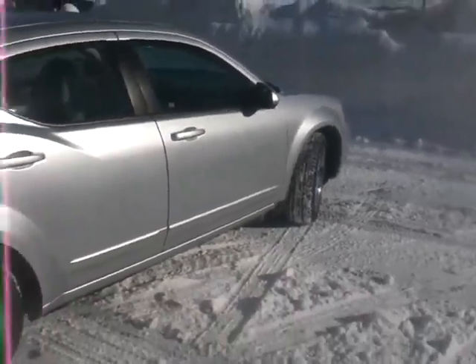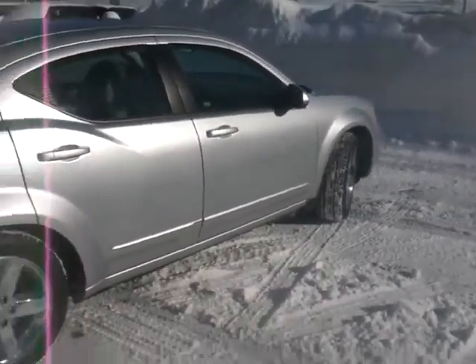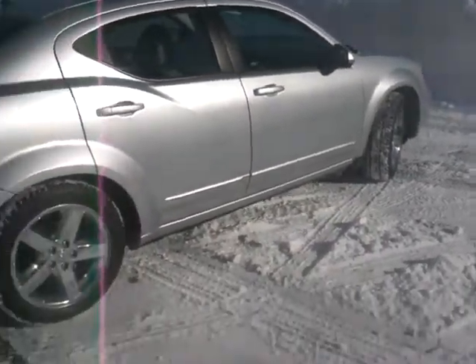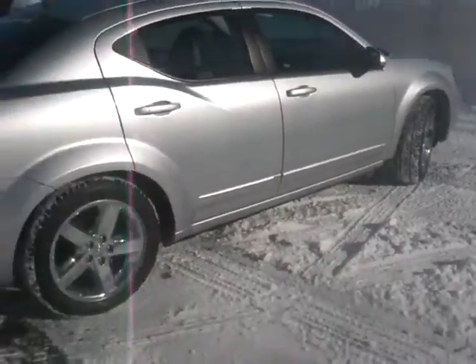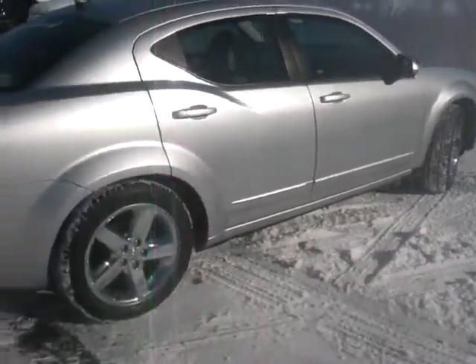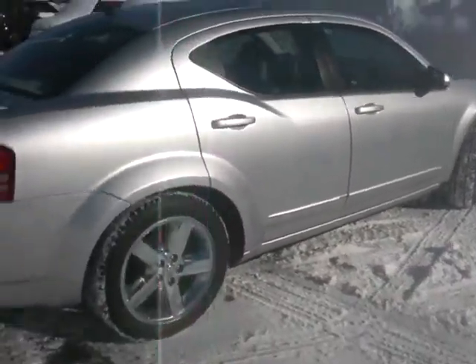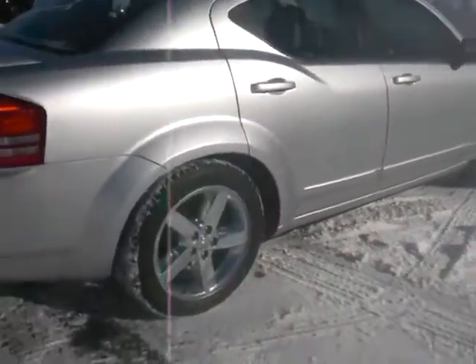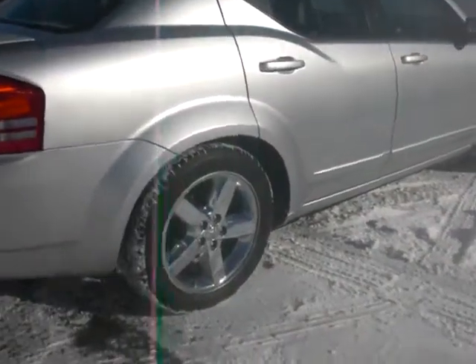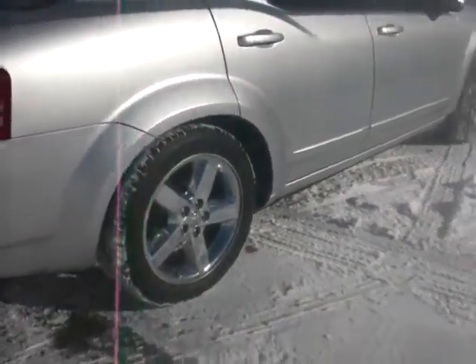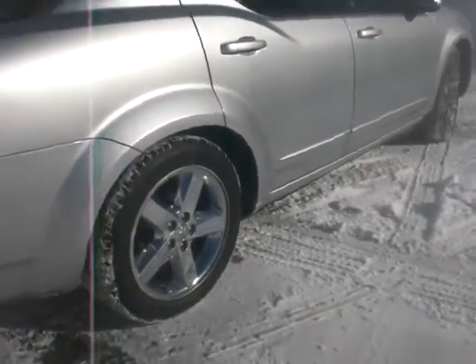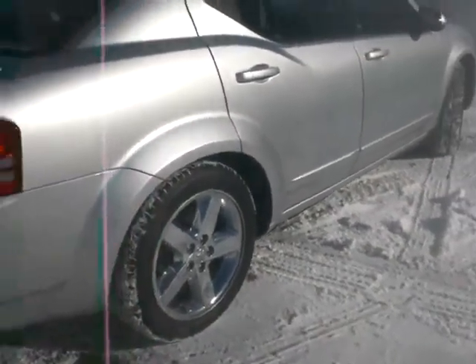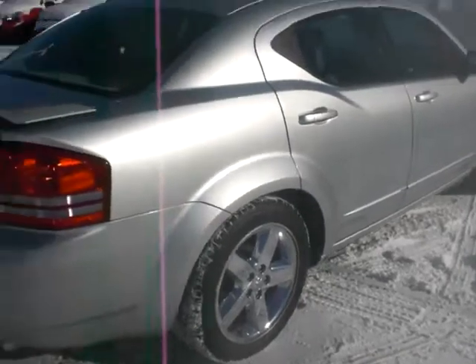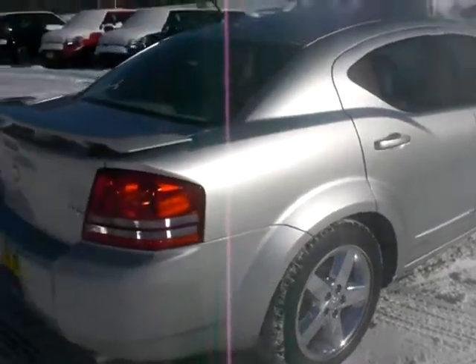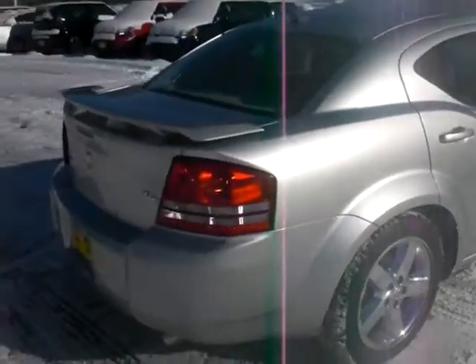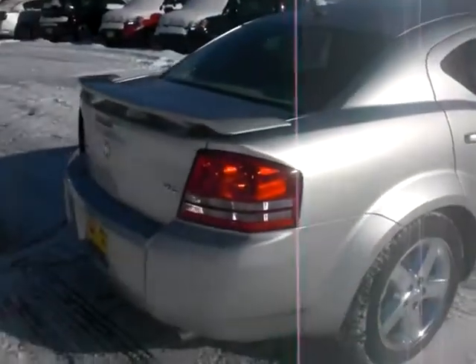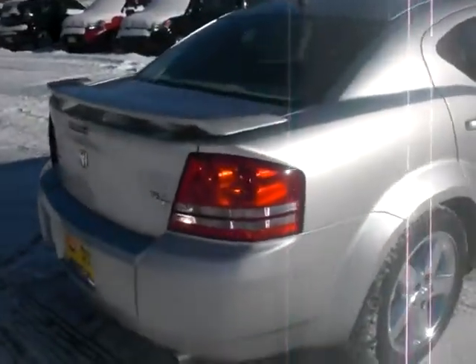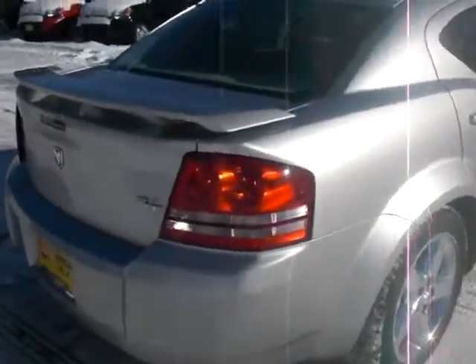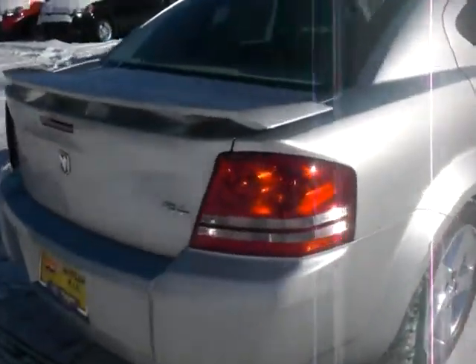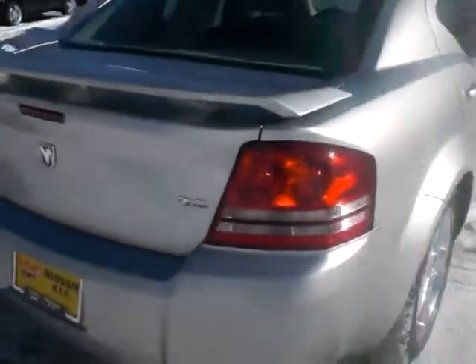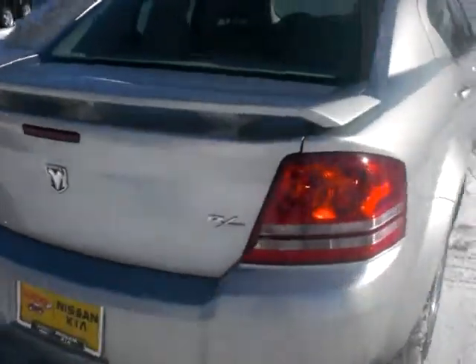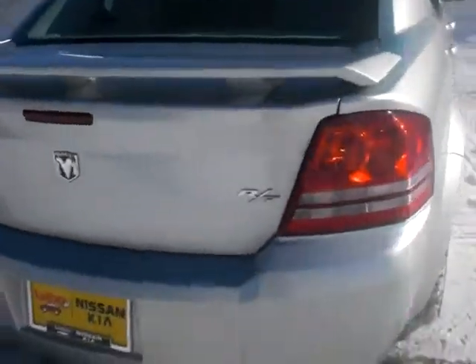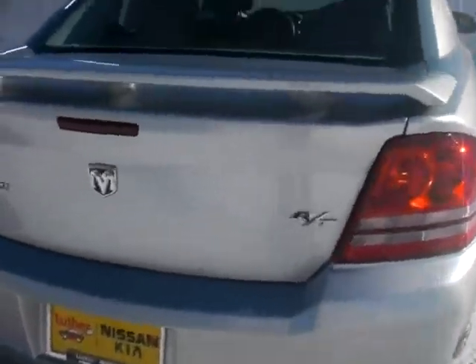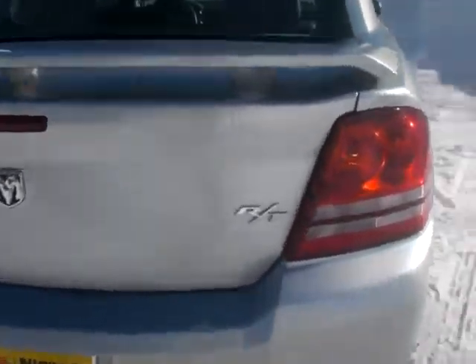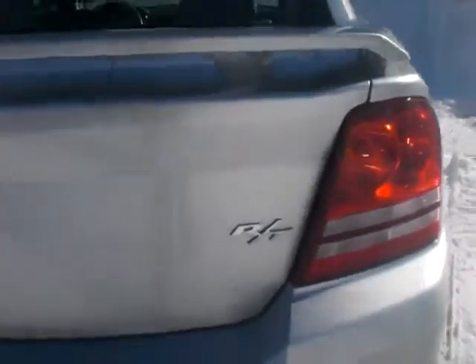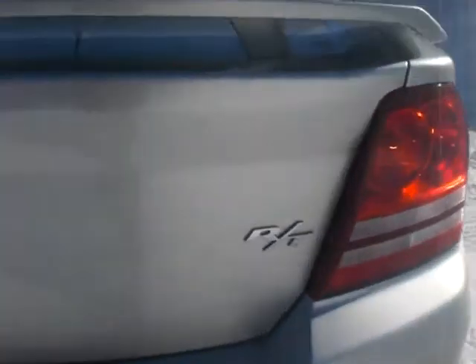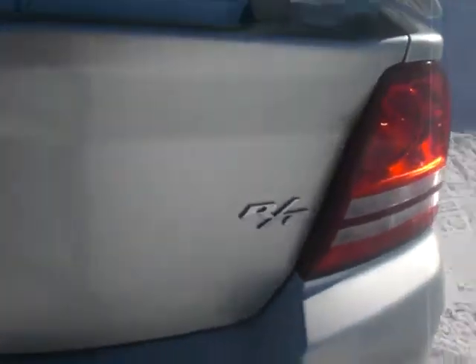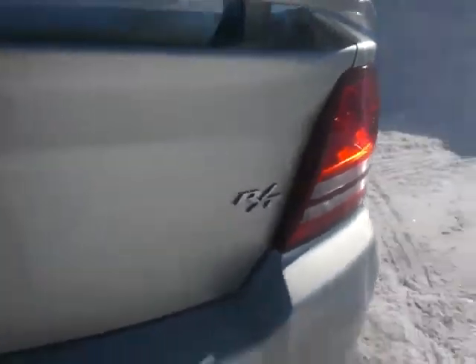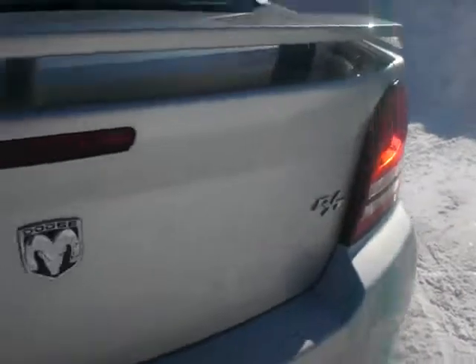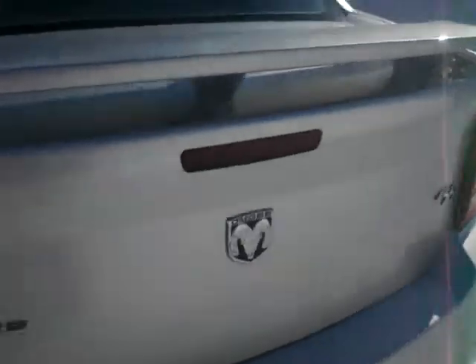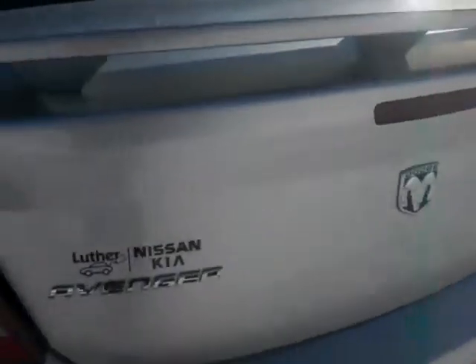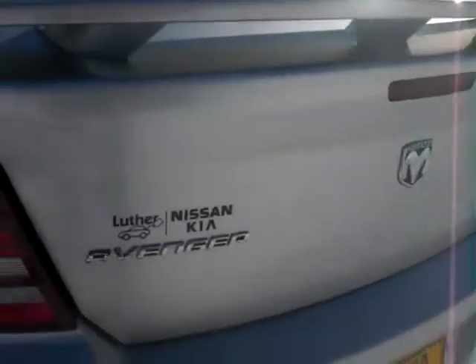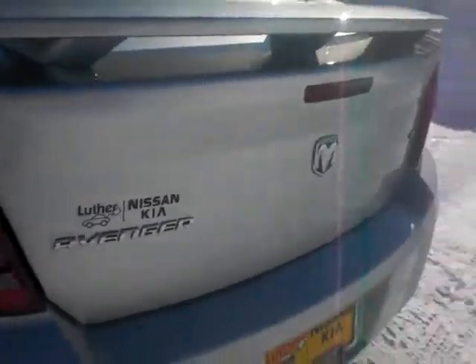Take a look at this car — it's got the bright chrome rims on it. Nice spoiler in back, the RT trim package on this beautiful Avenger.